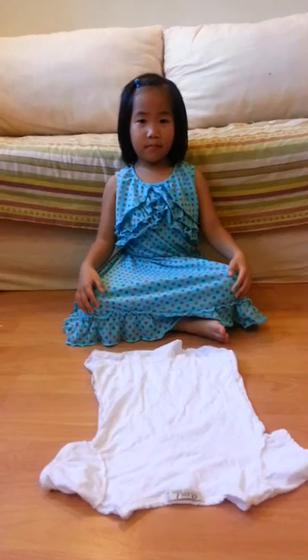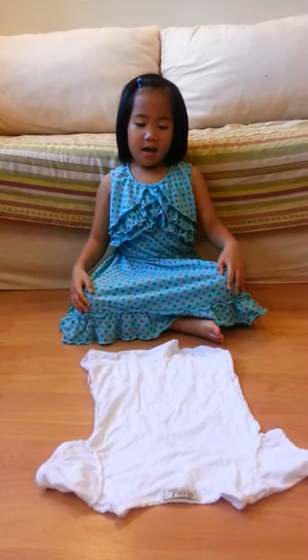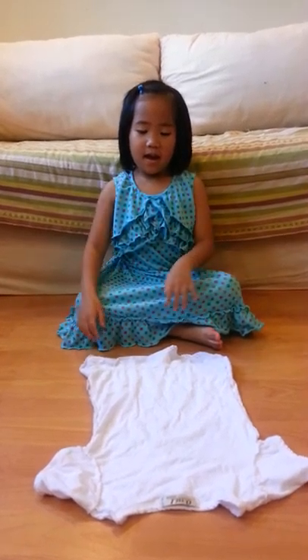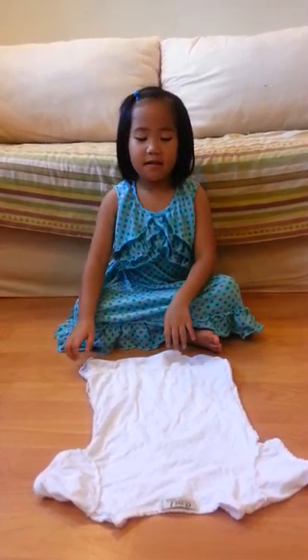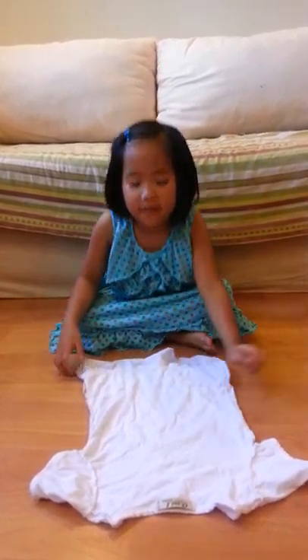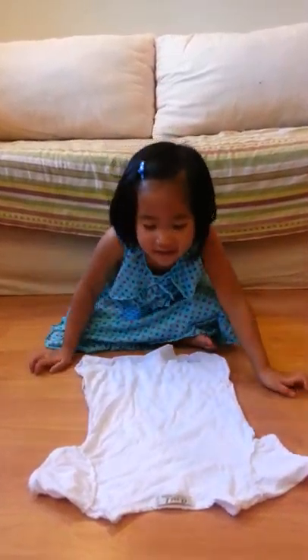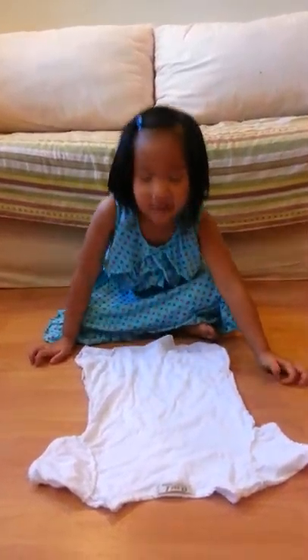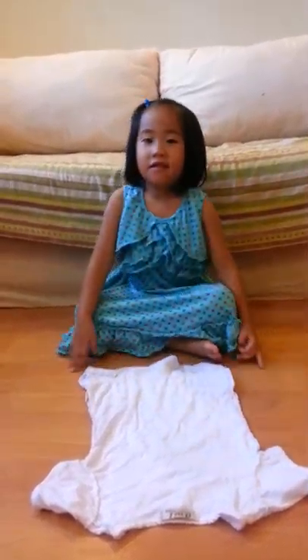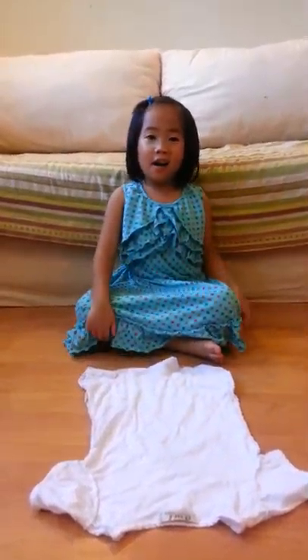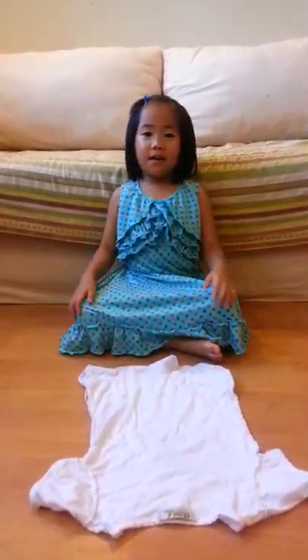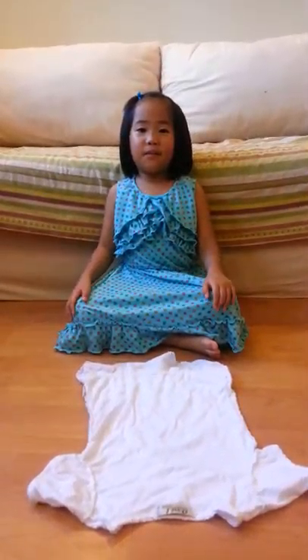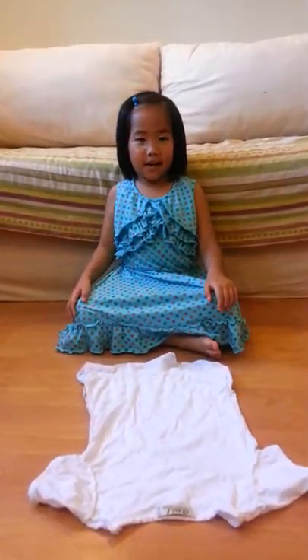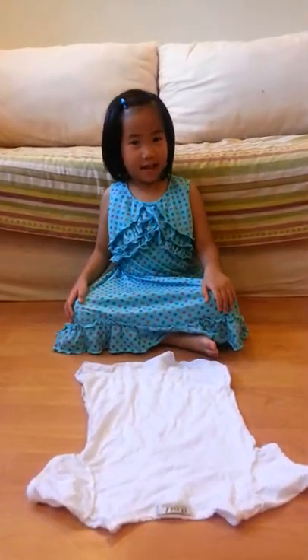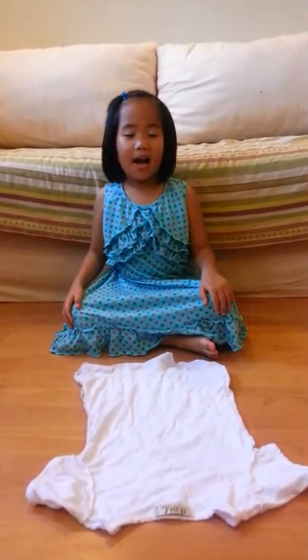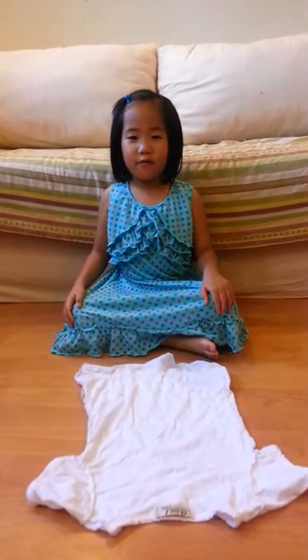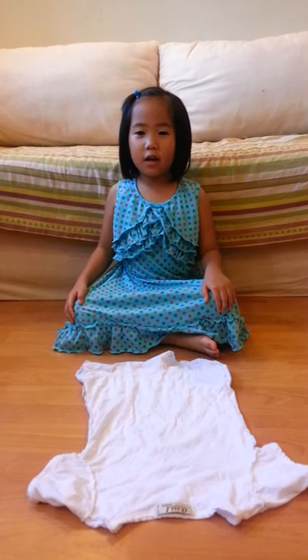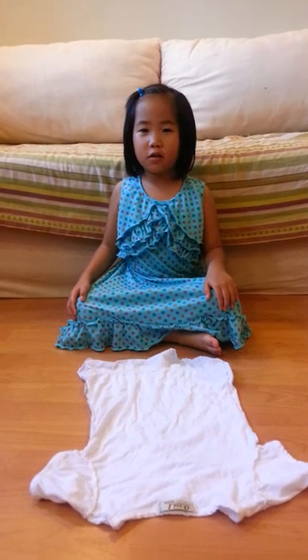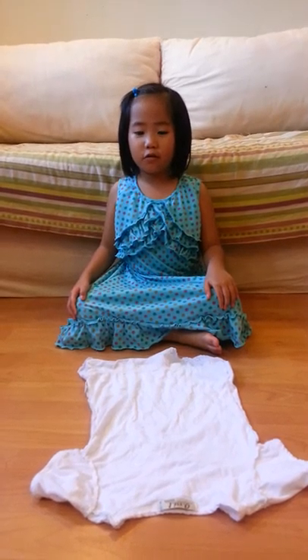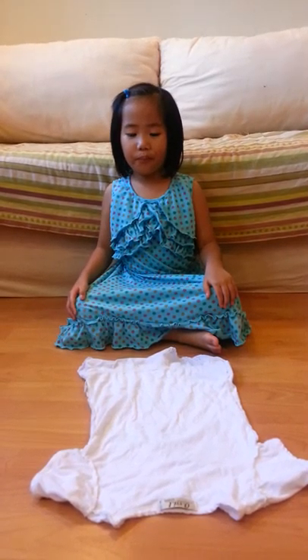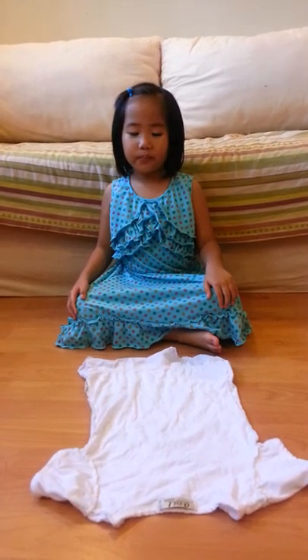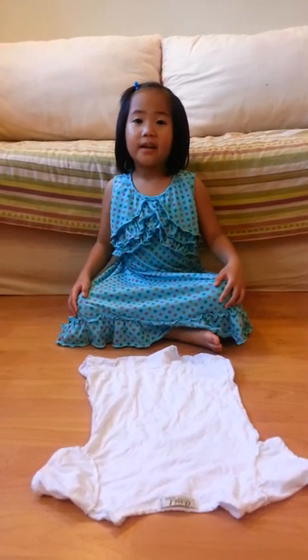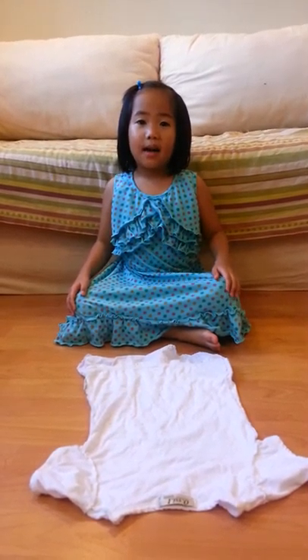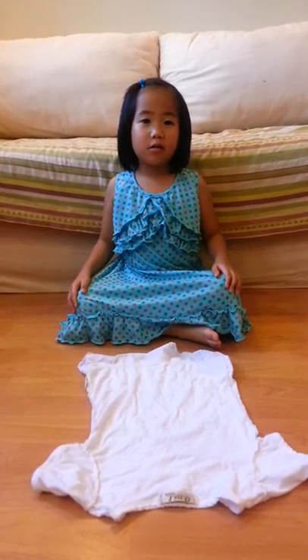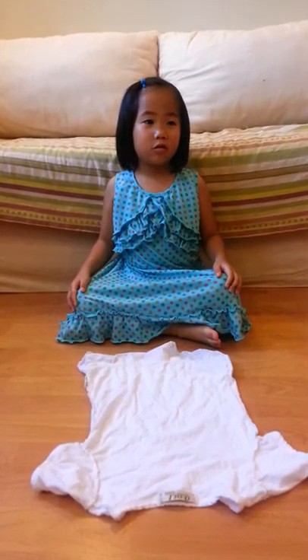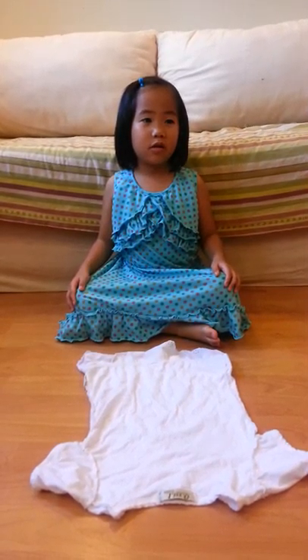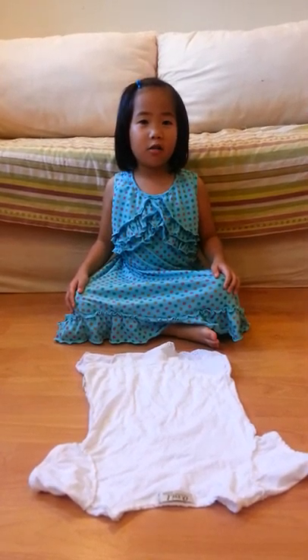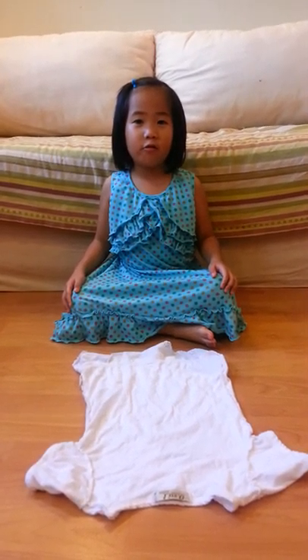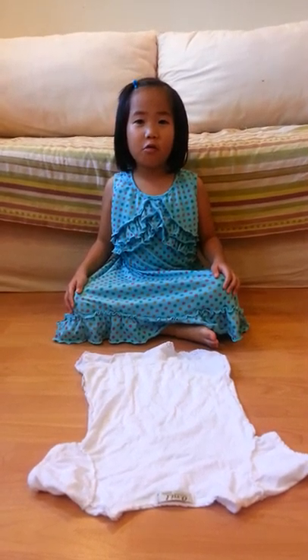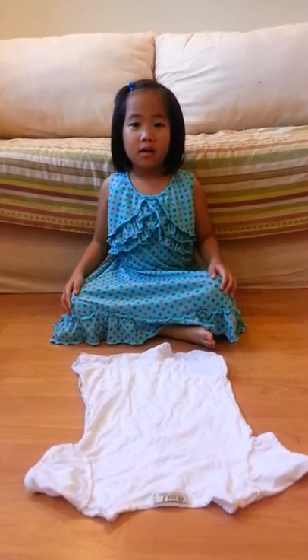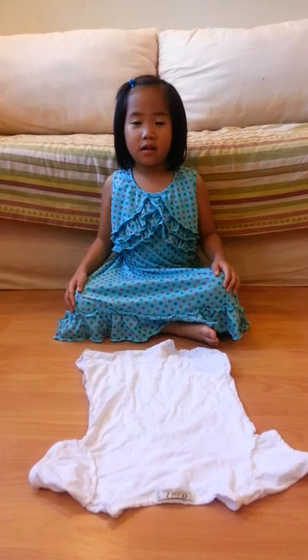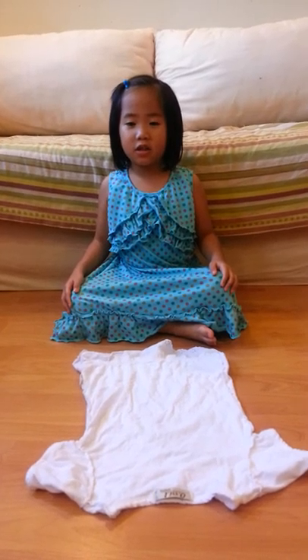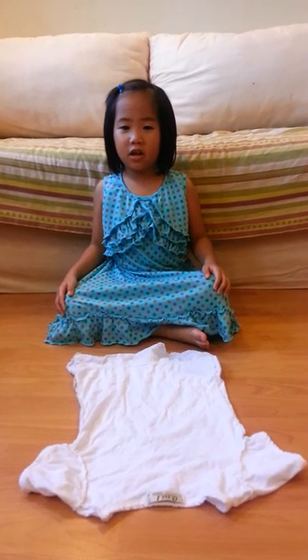Hello friends. My name is Kate. I am 4 years old. I am going to show you how to fold a T-shirt.